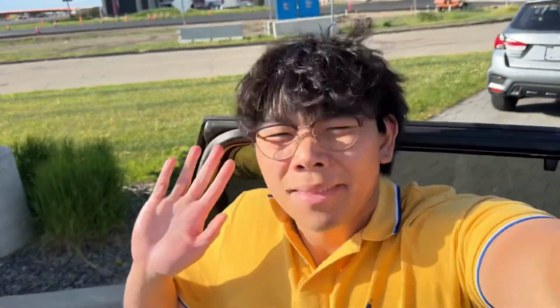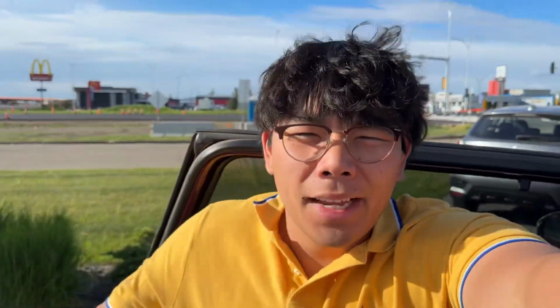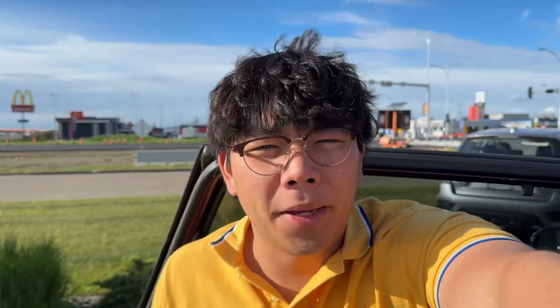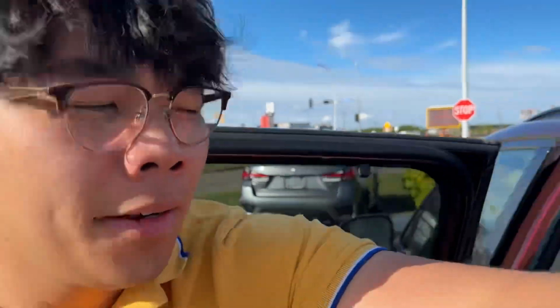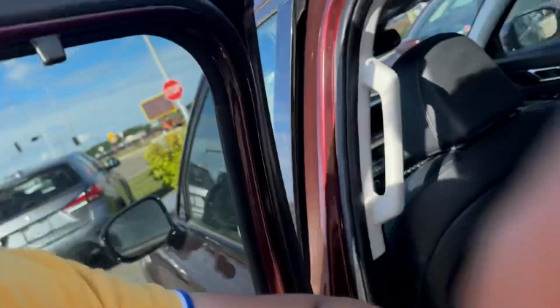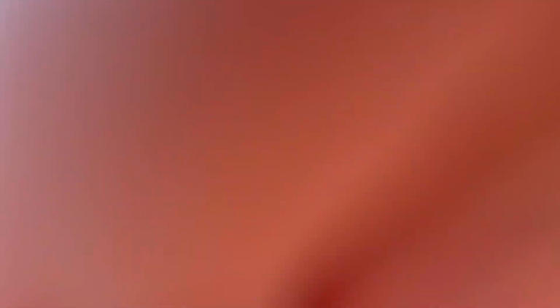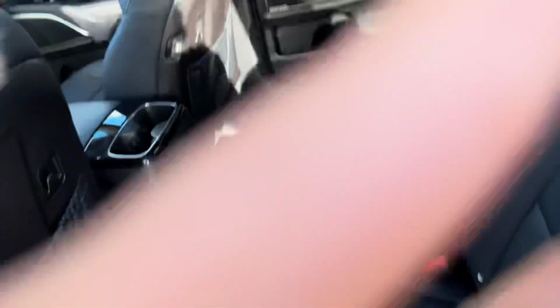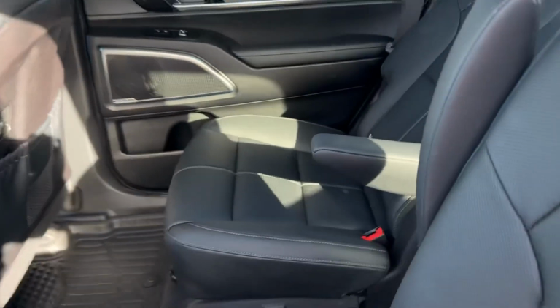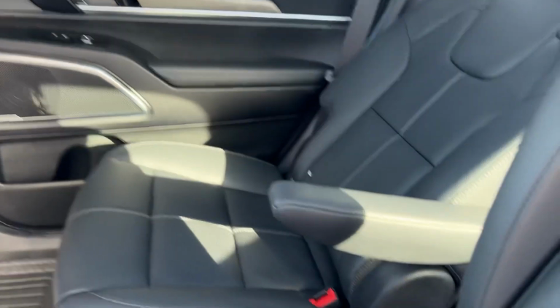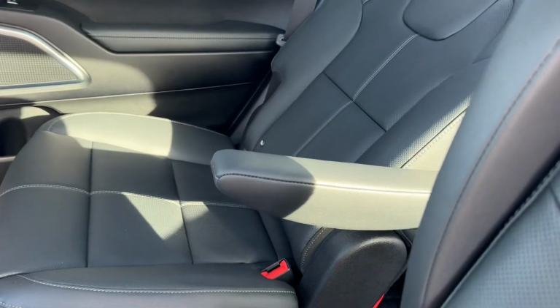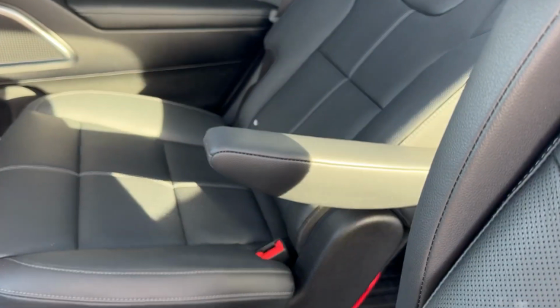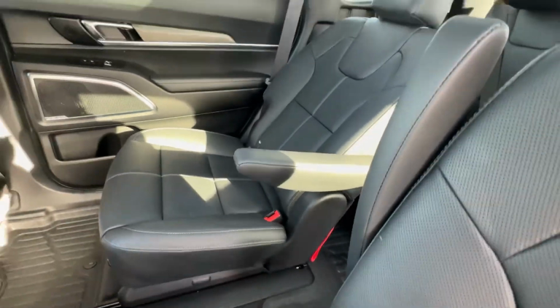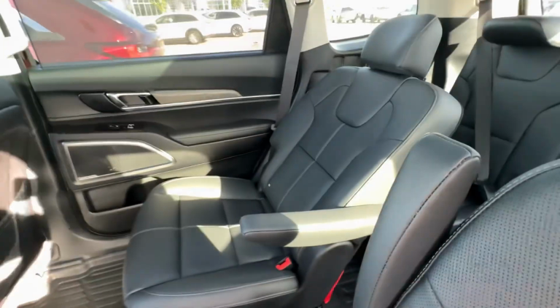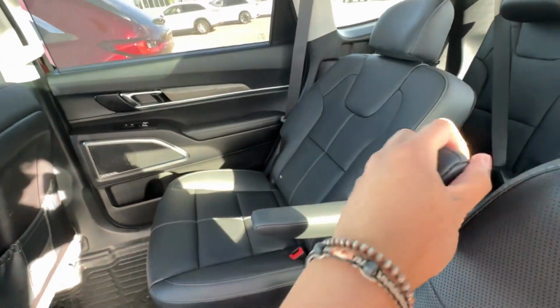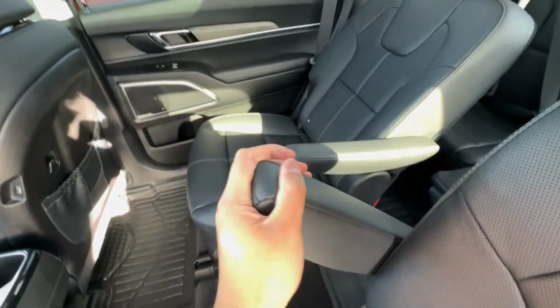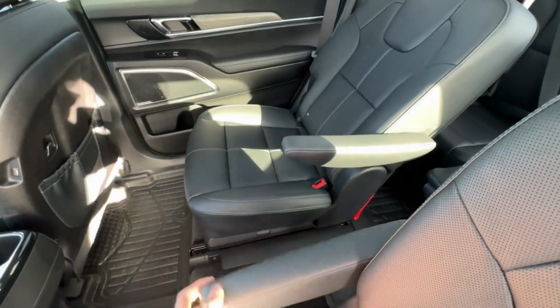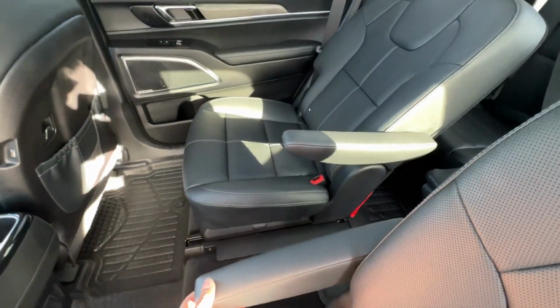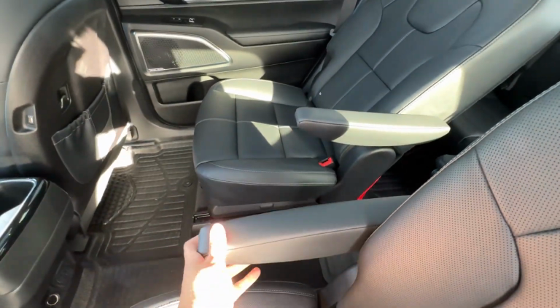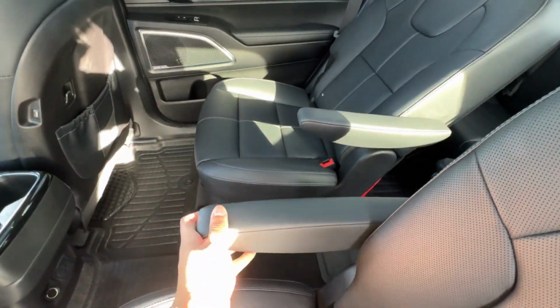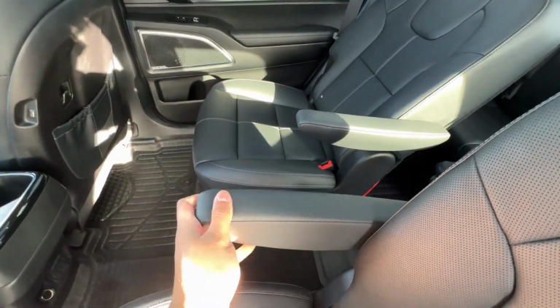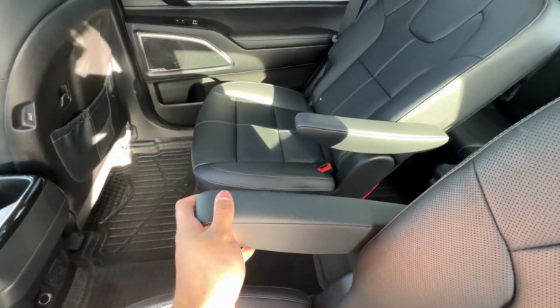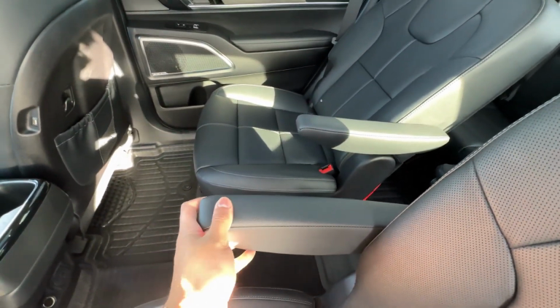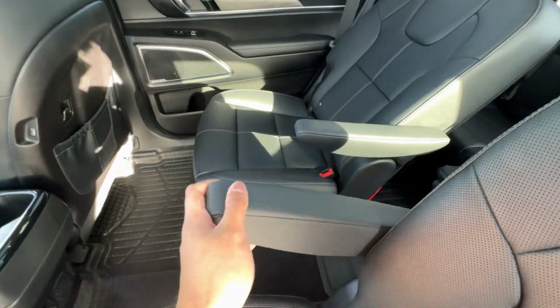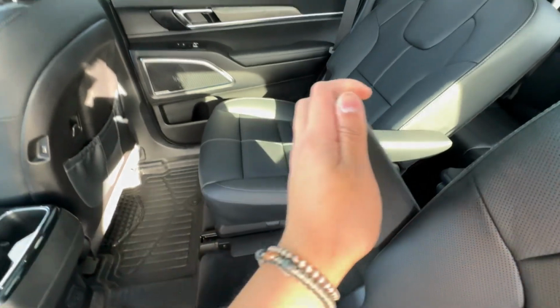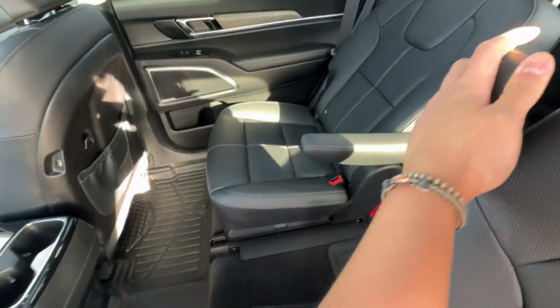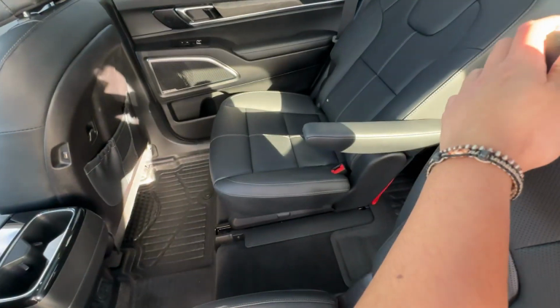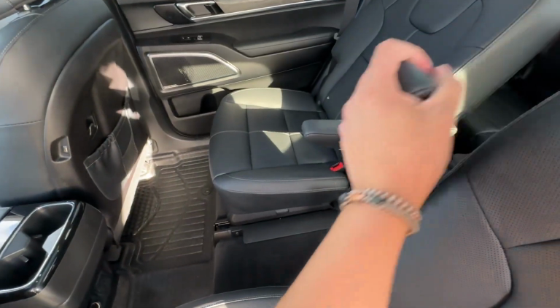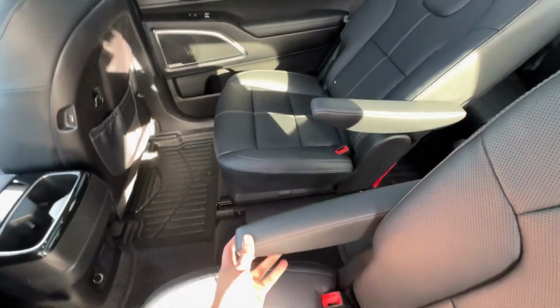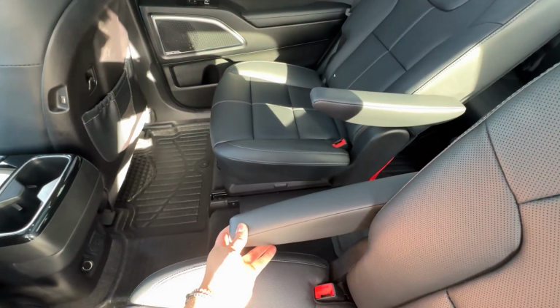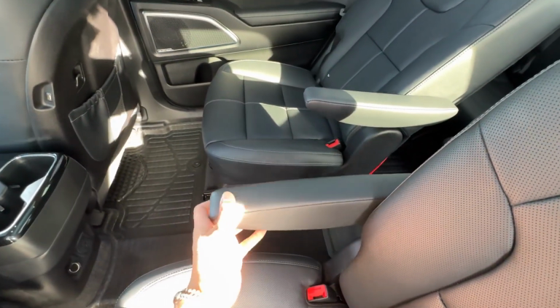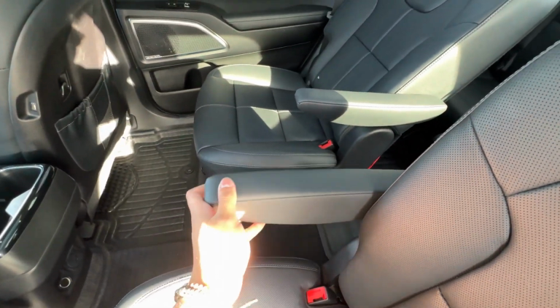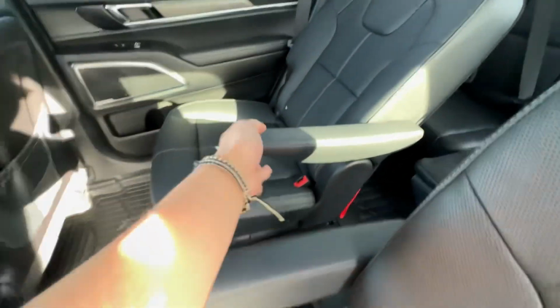Hey Lacey, it's me again. I just want to make you this video to show the armrest. So I was playing around with it — there are a few teeth that it attaches to, as you can see, and then it resets when it's fully up and then comes back down as so.